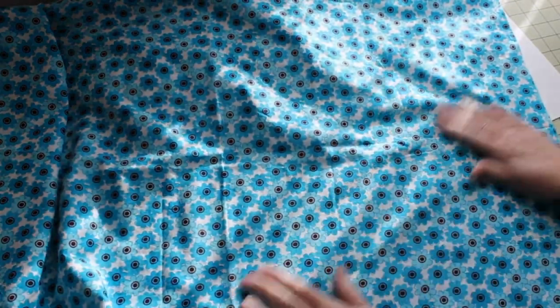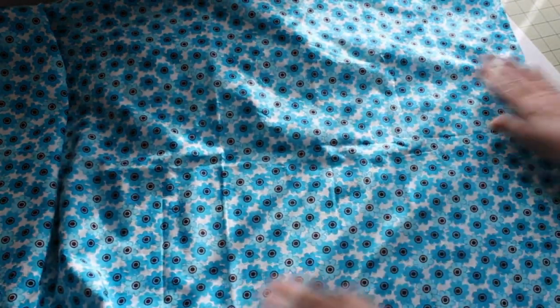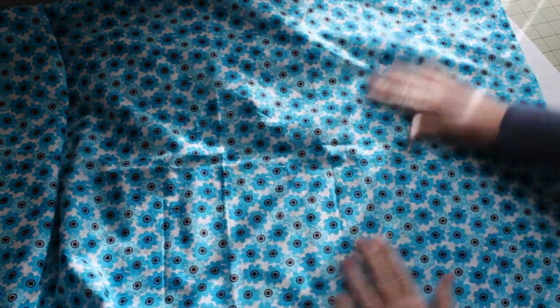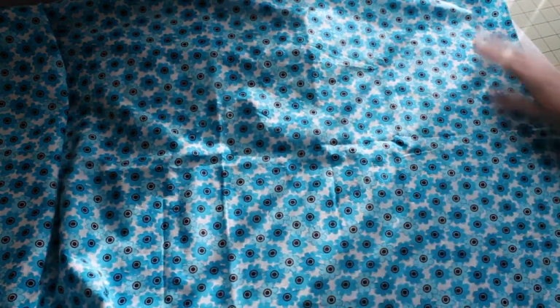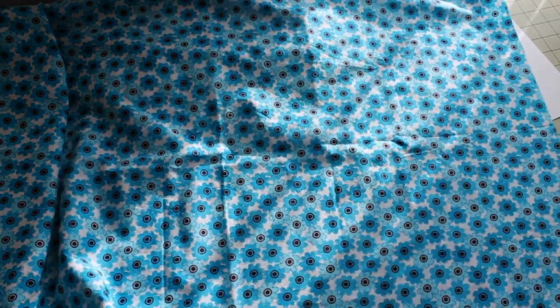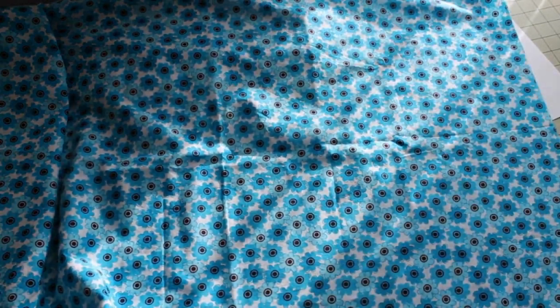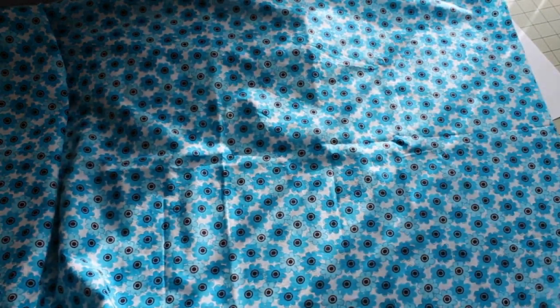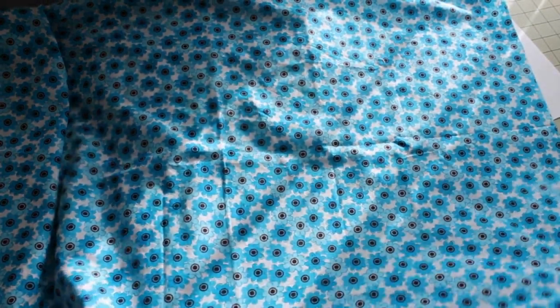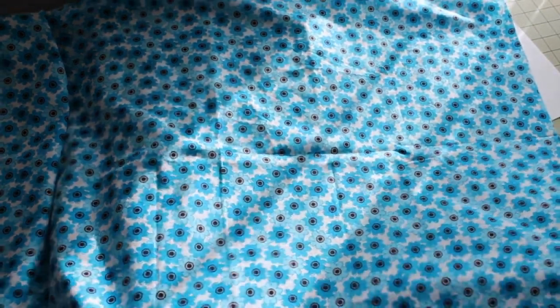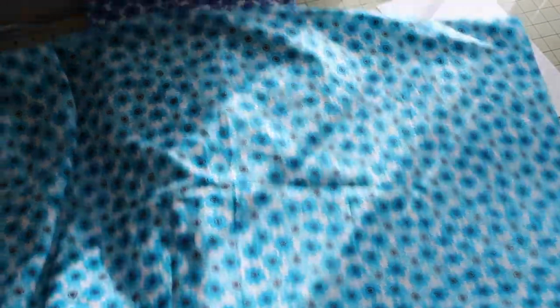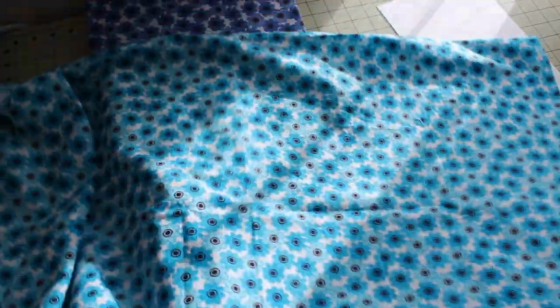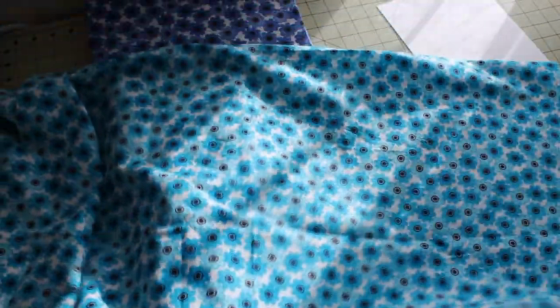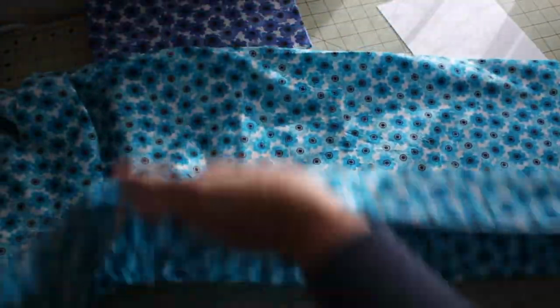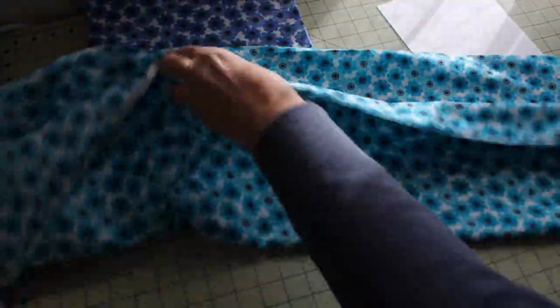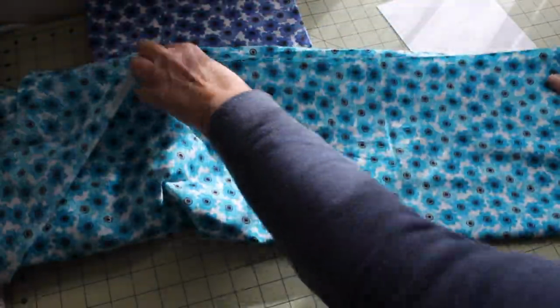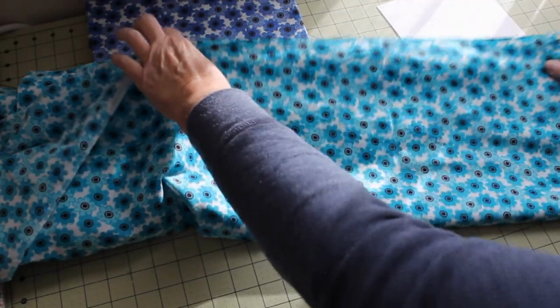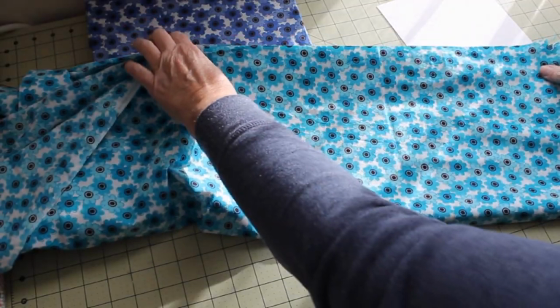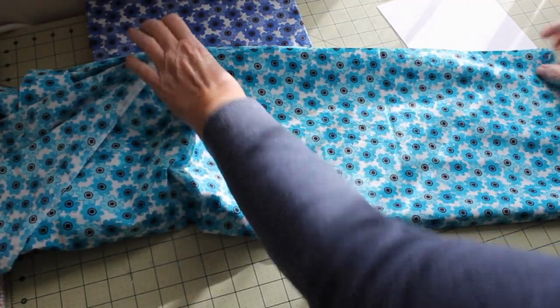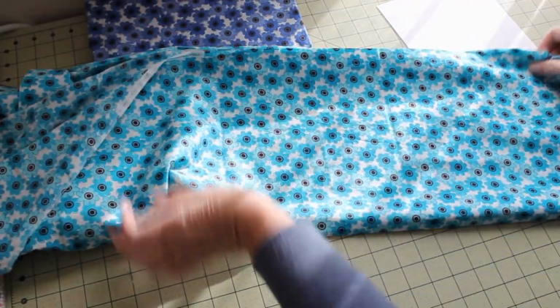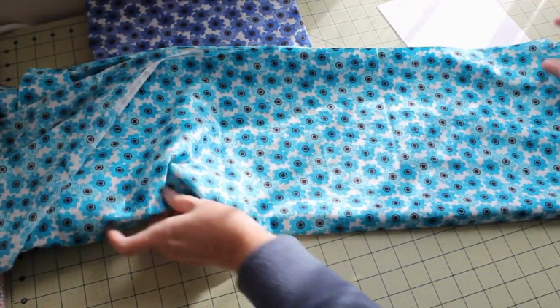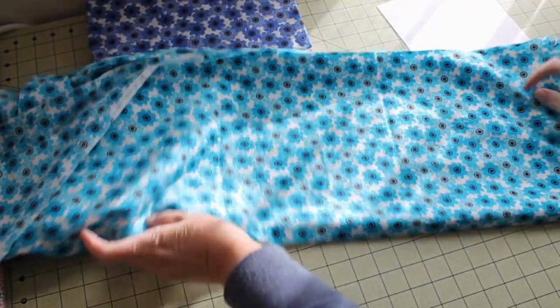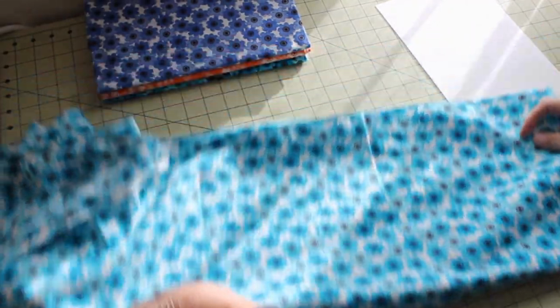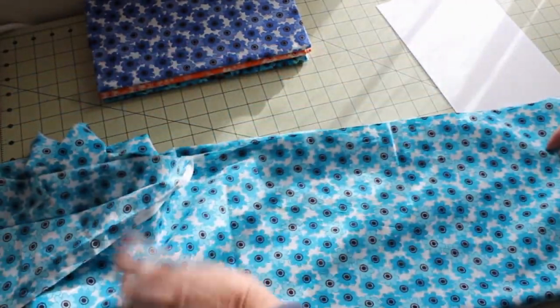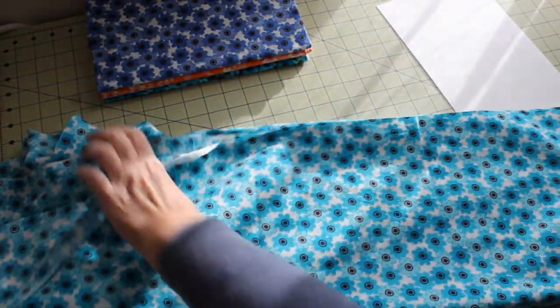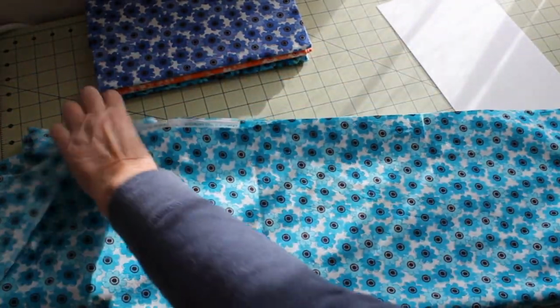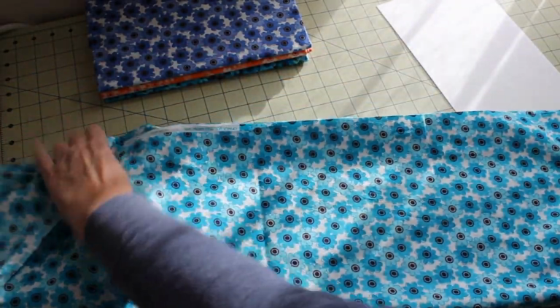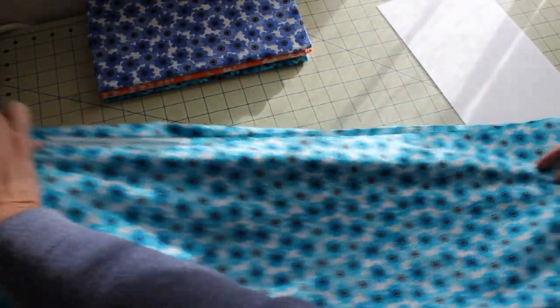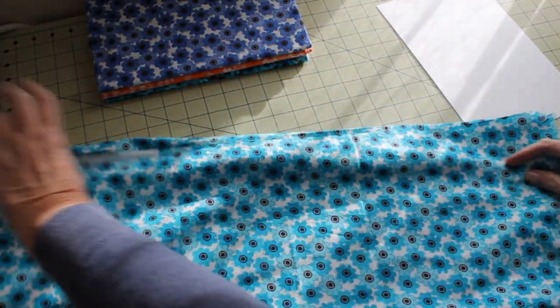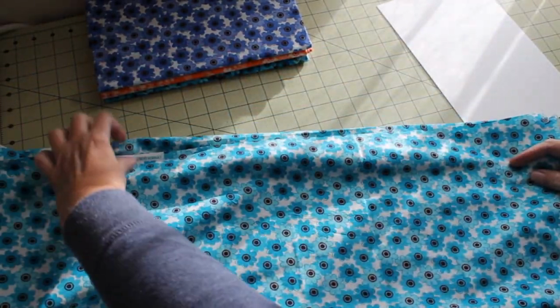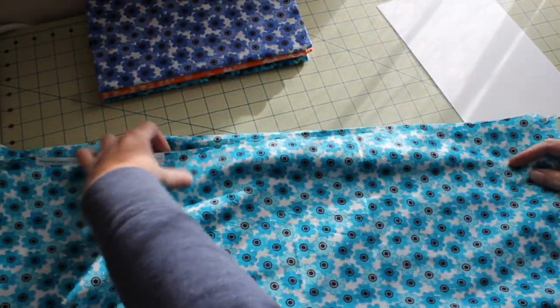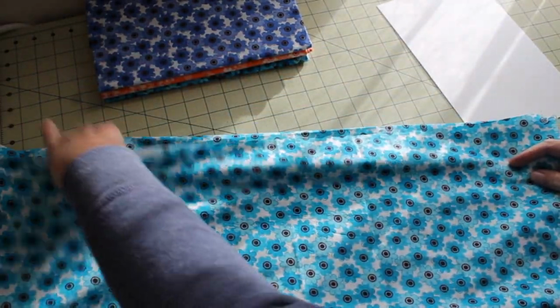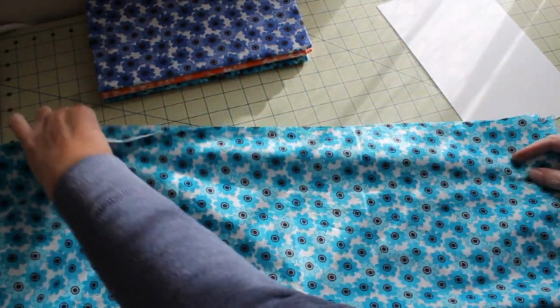We're then going to fold it in half one more time. The selvedges will match up with the middle fold of the fabric. We're going to smooth that out.